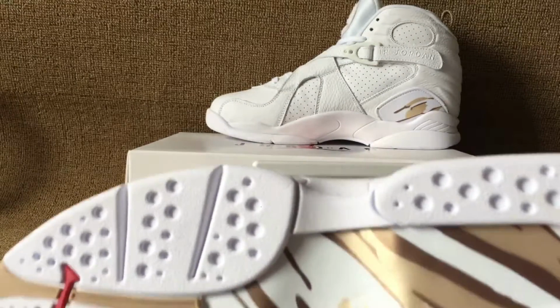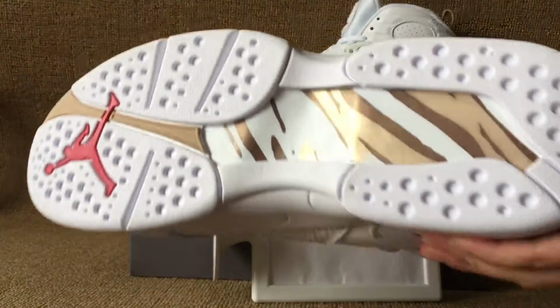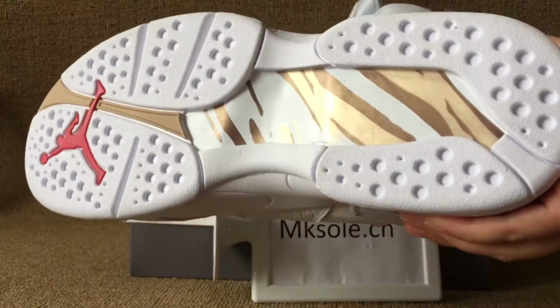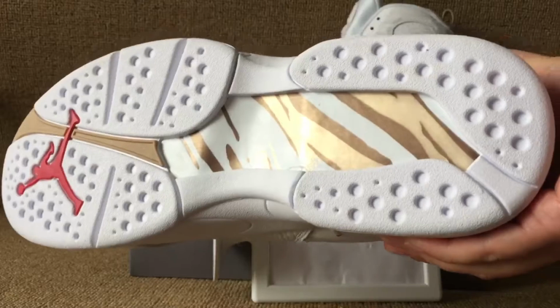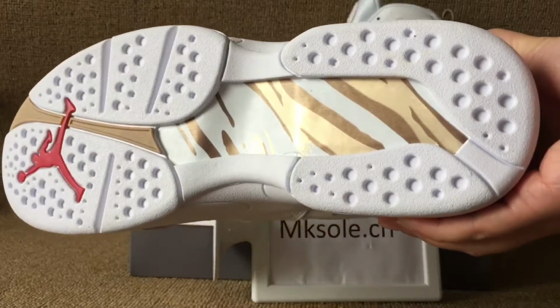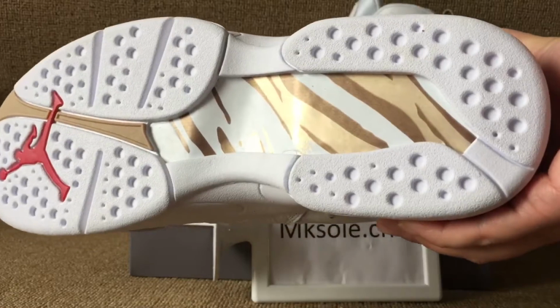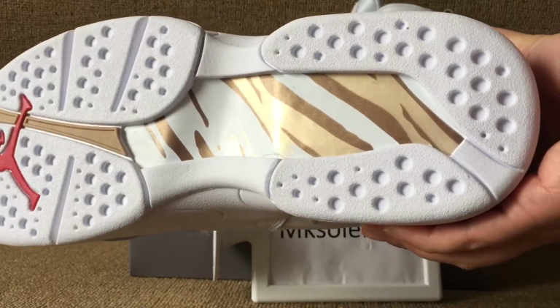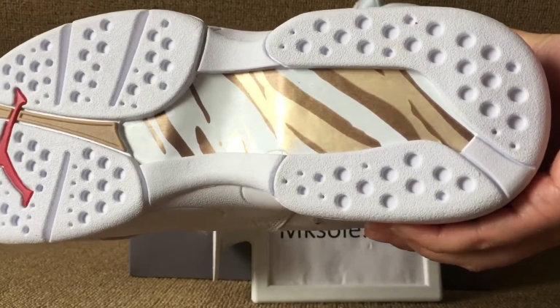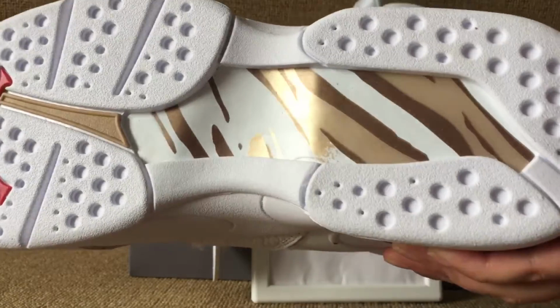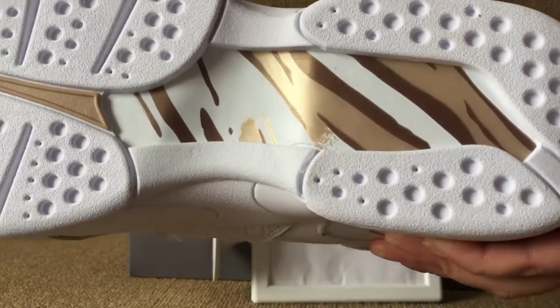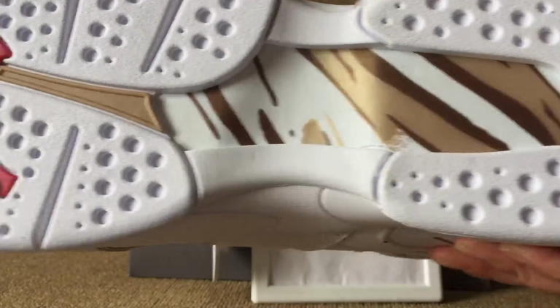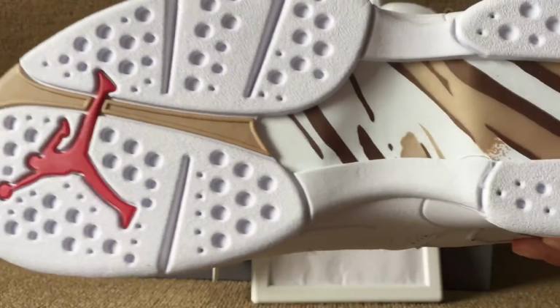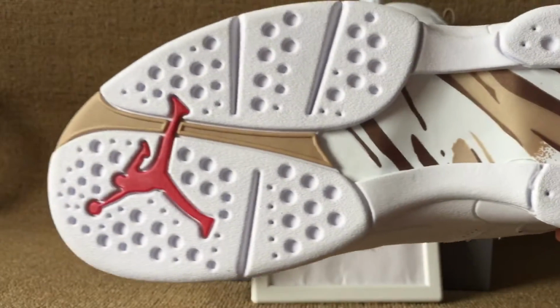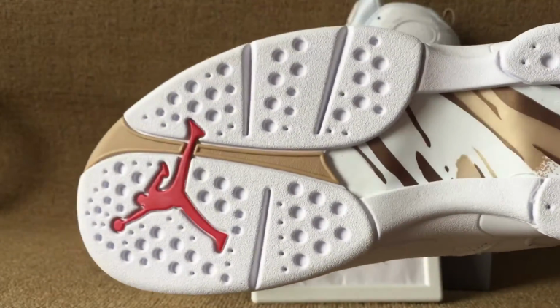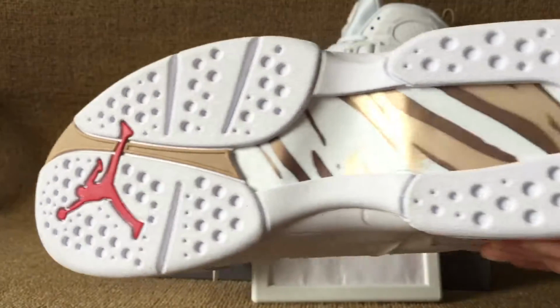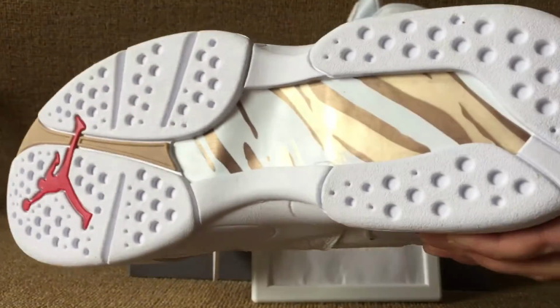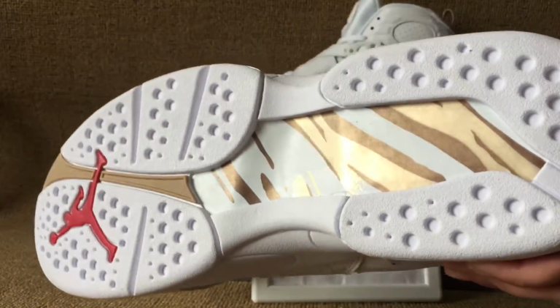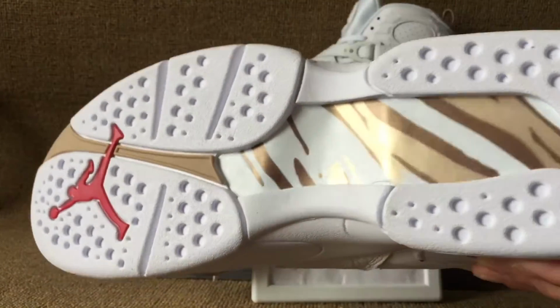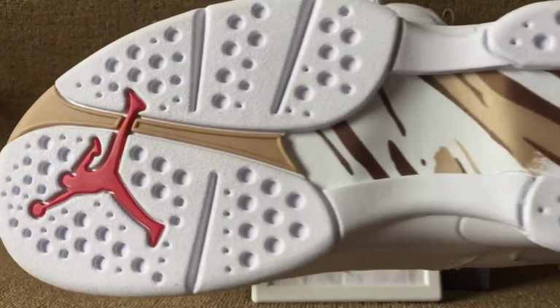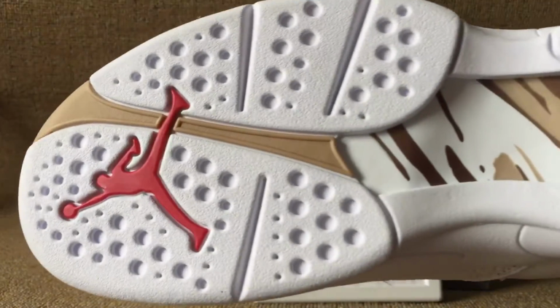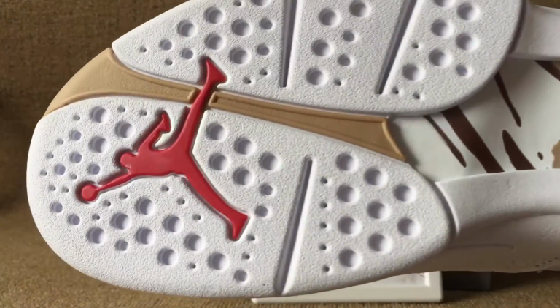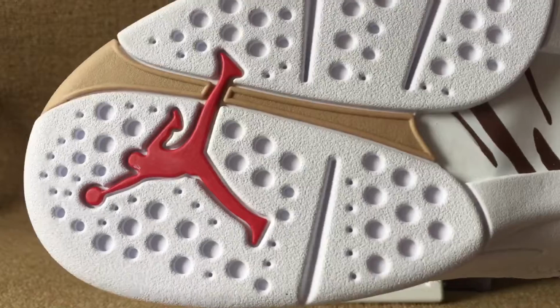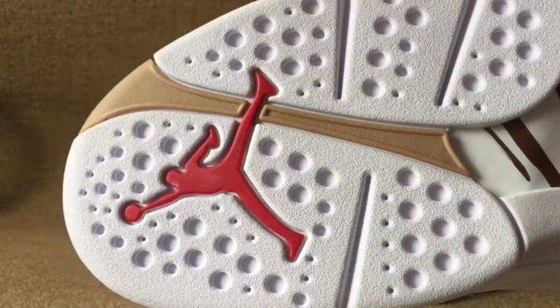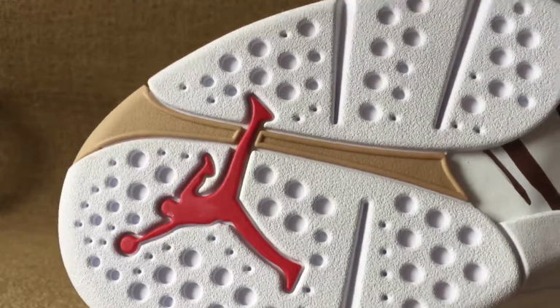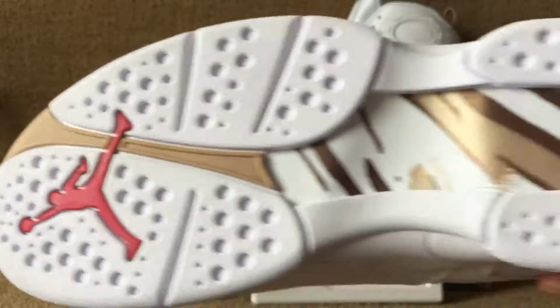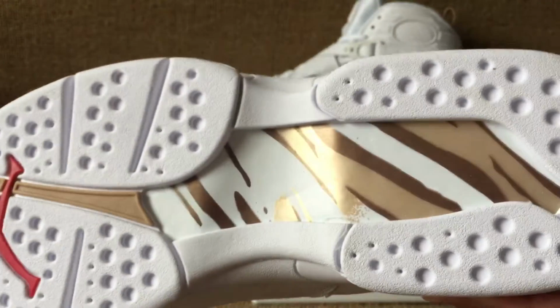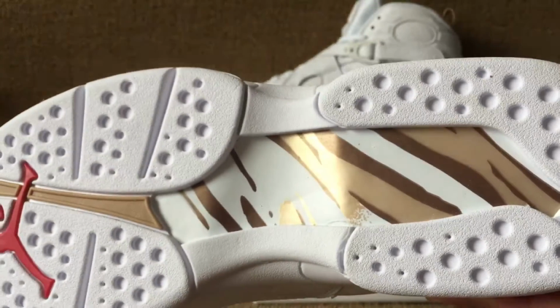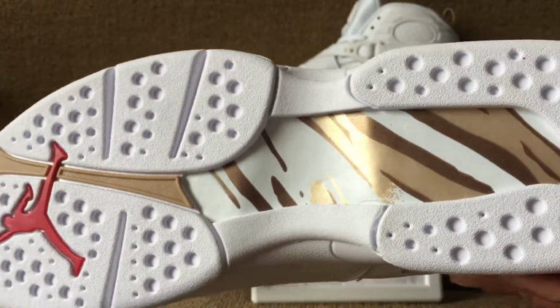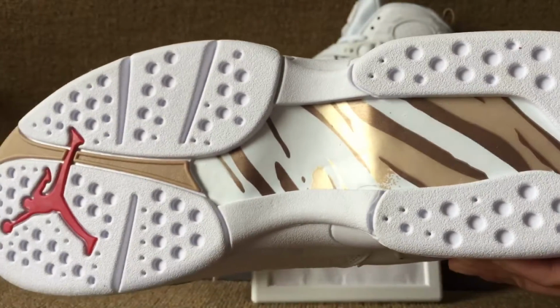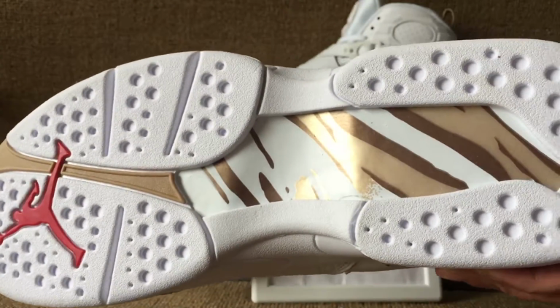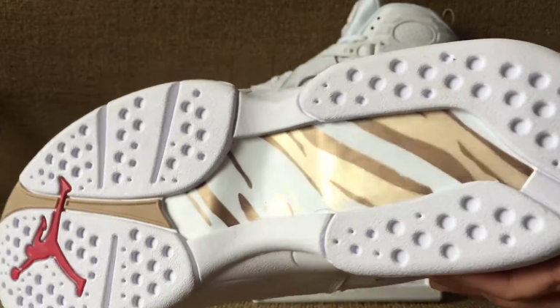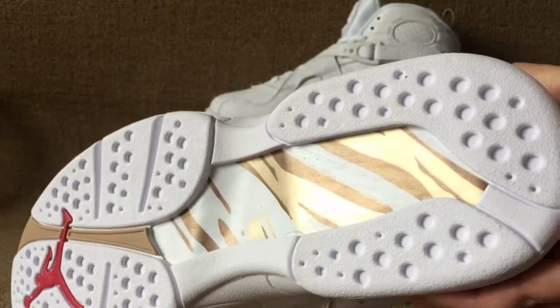And outer sole. Golden and white. The sole is red German, clean white.